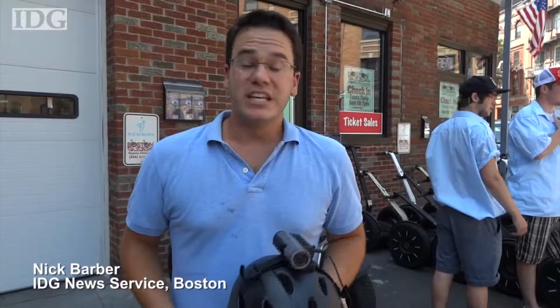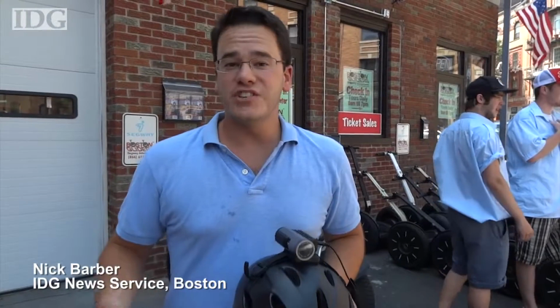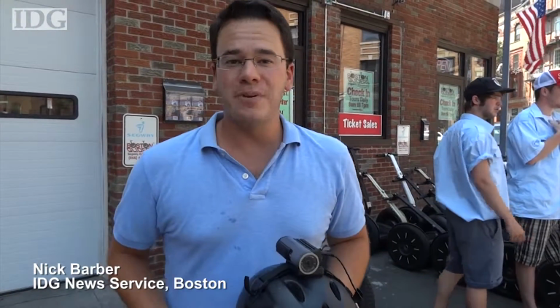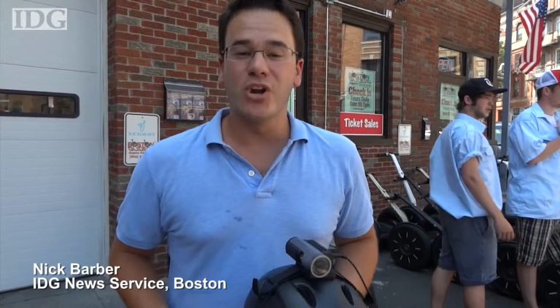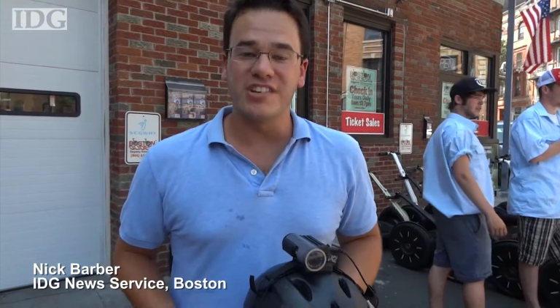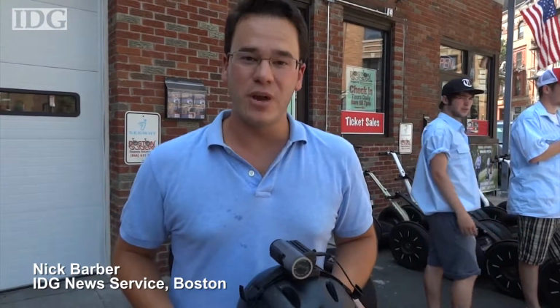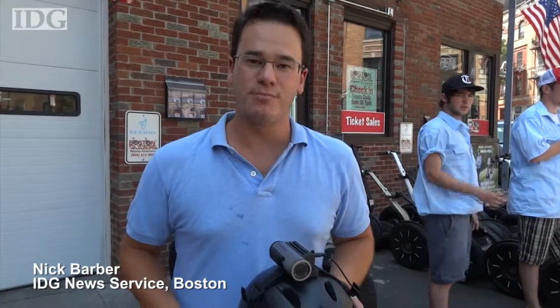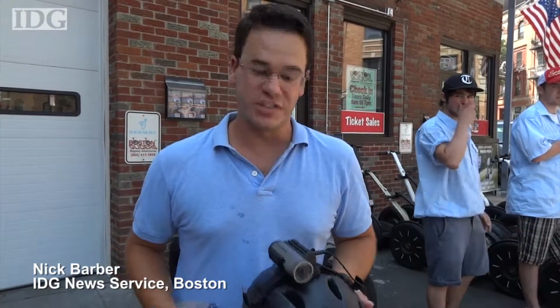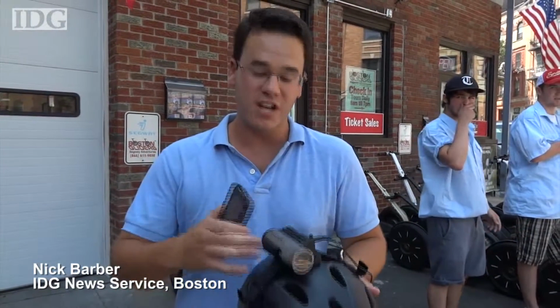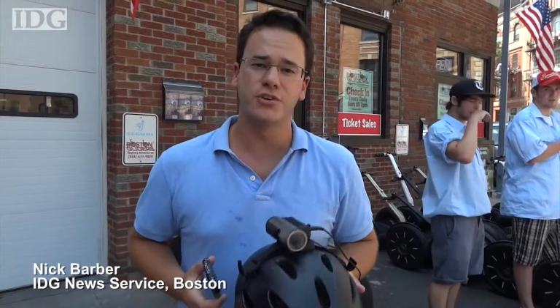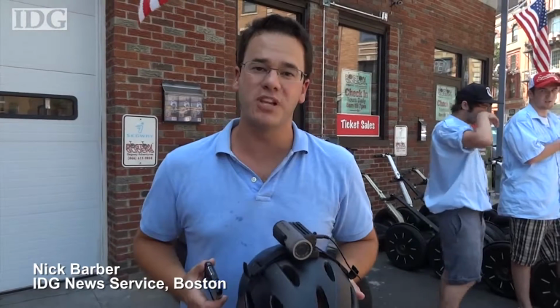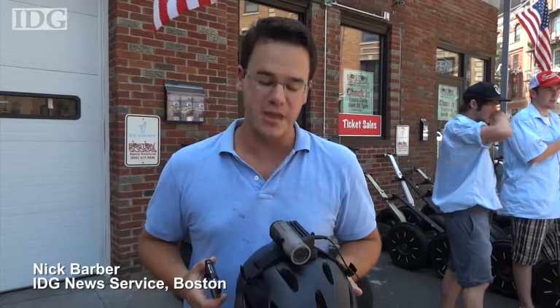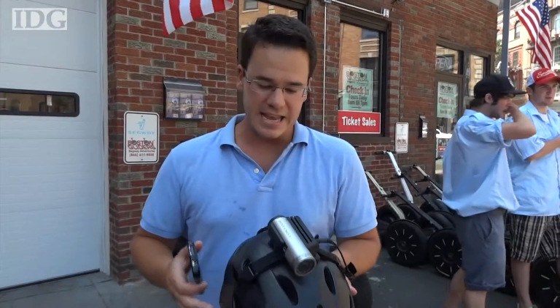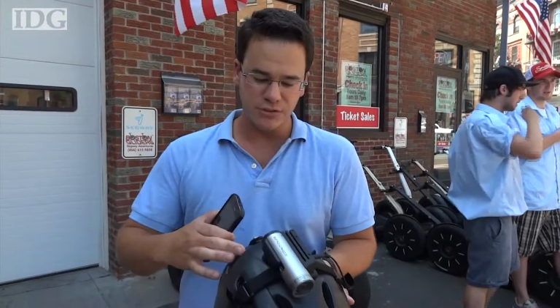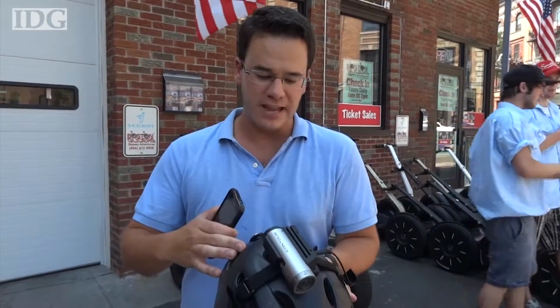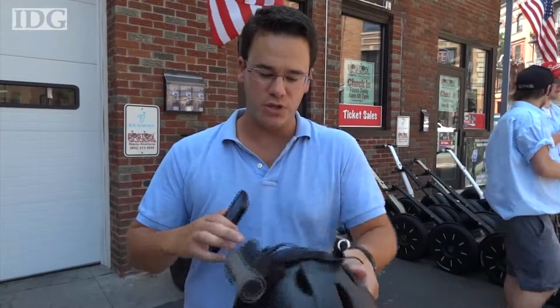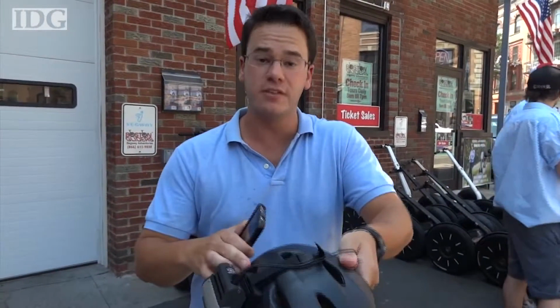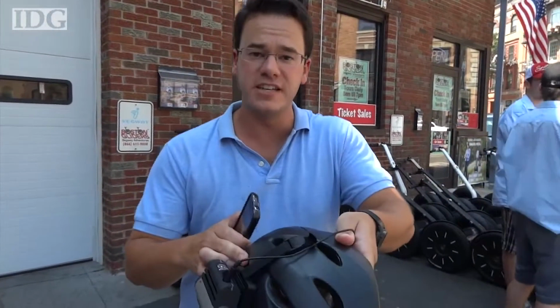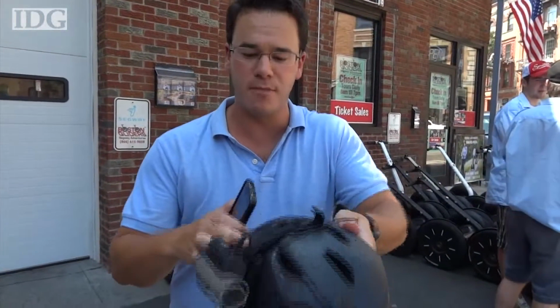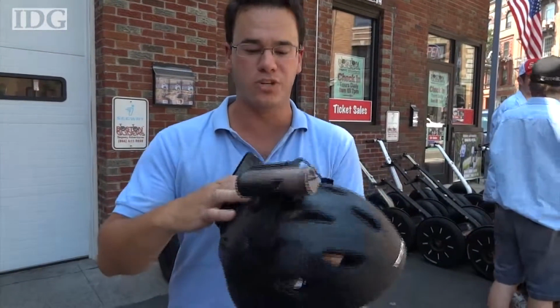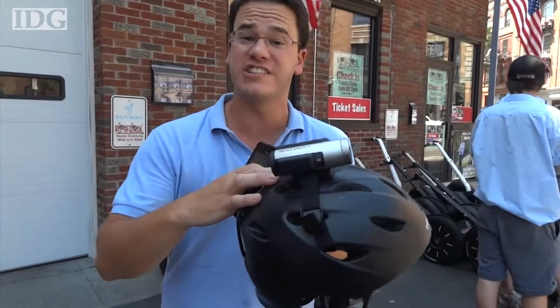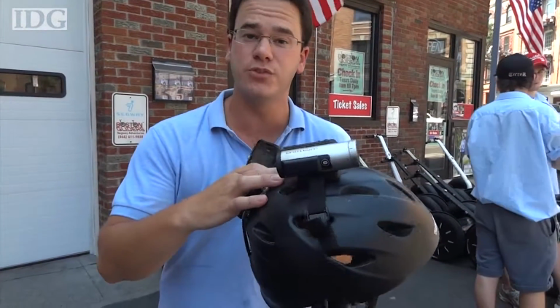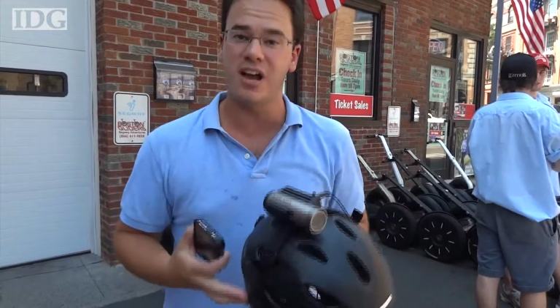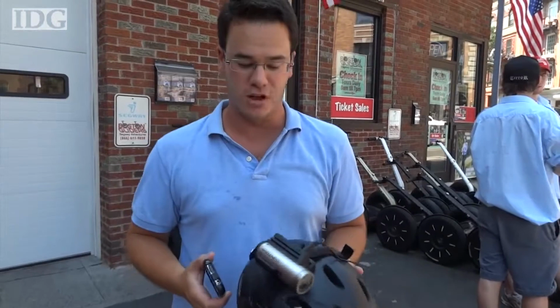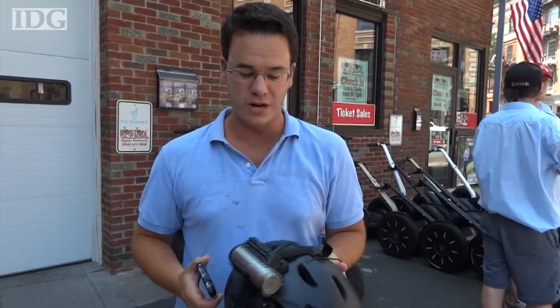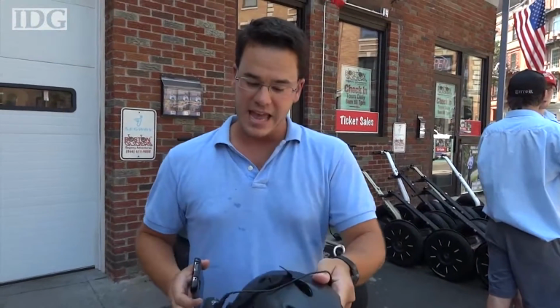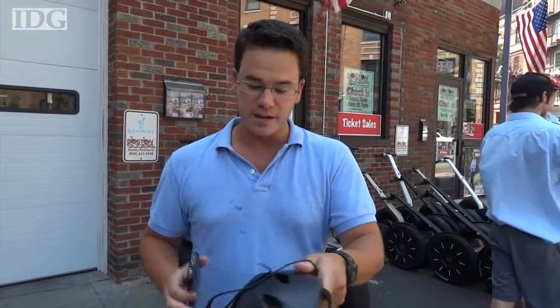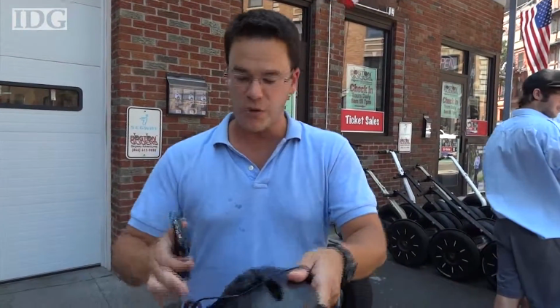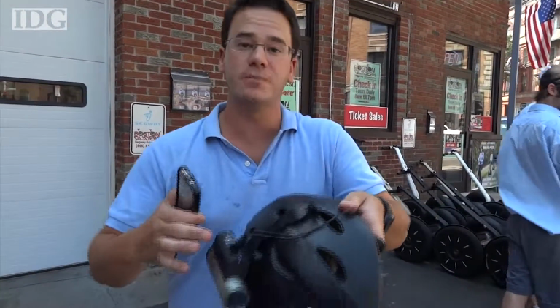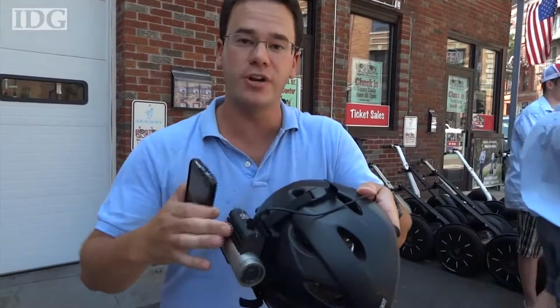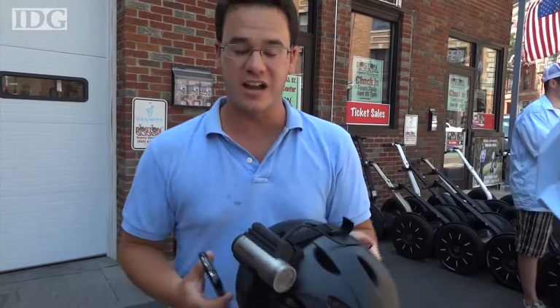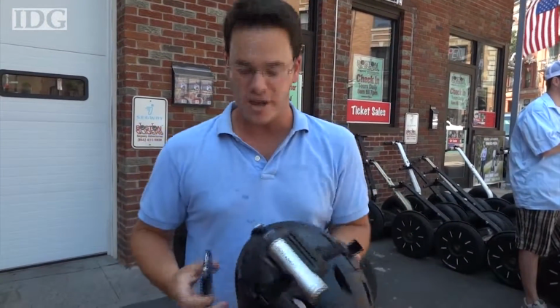We're going on a Segway tour of Boston, so I've got the Contour Plus with me. It's mounted to my helmet using the vented helmet mount, which is an accessory you can buy for the Contour, and I've got a microphone hooked up to the audio jack on the bottom.